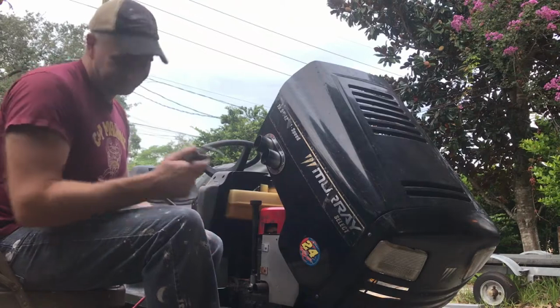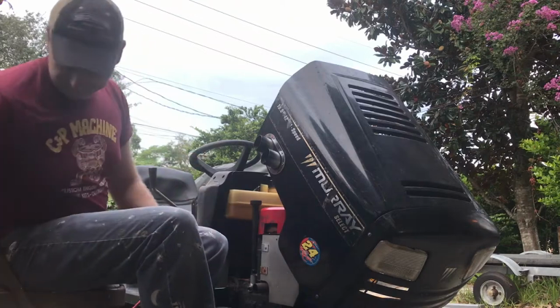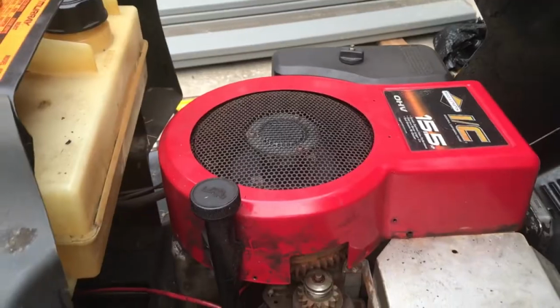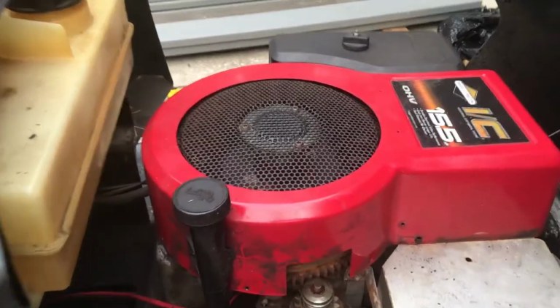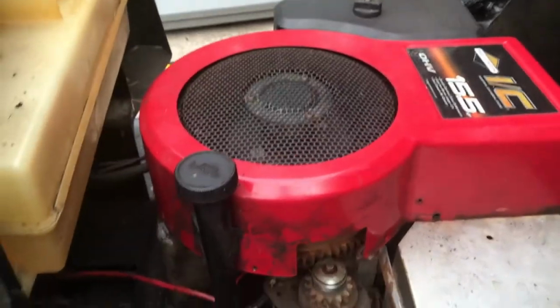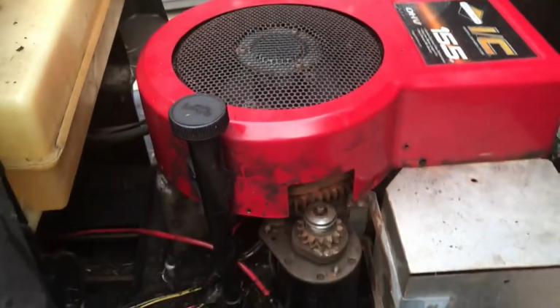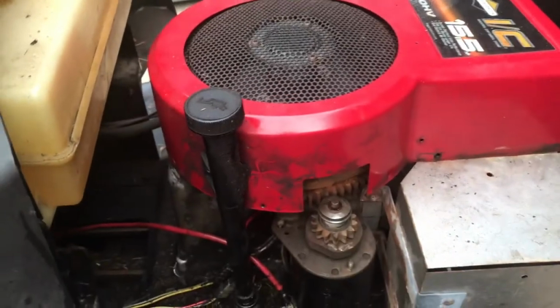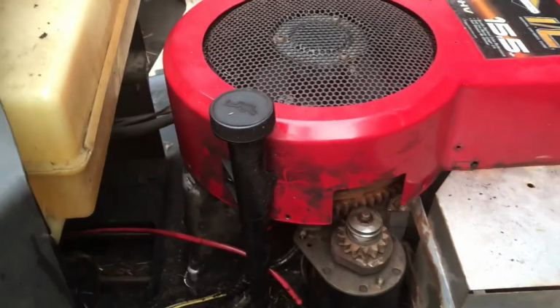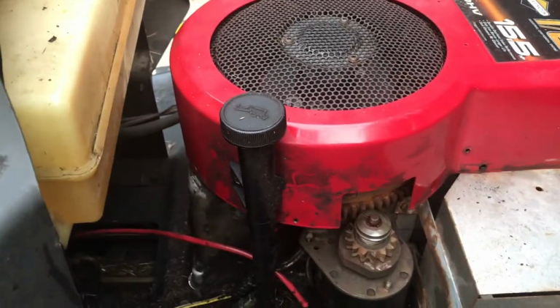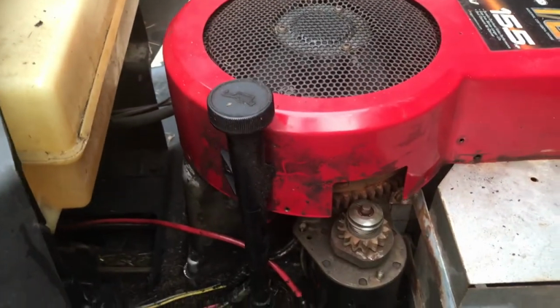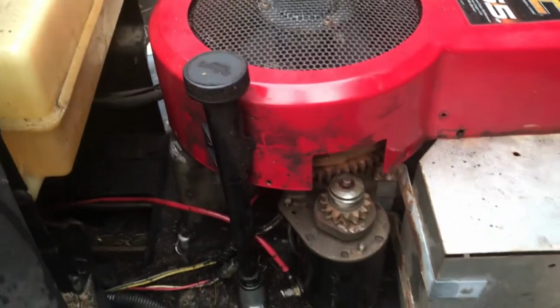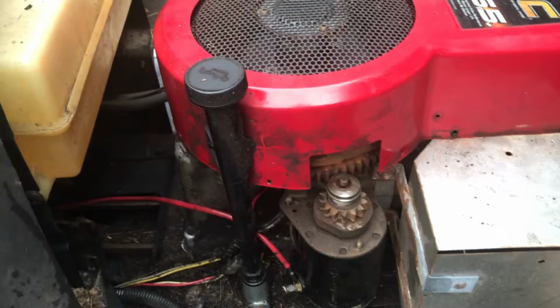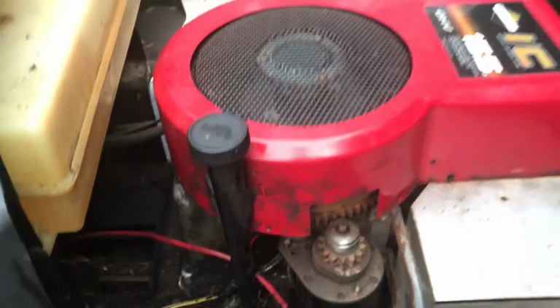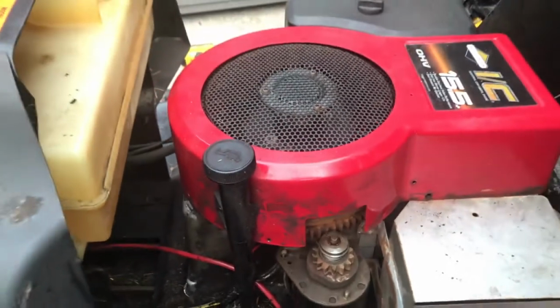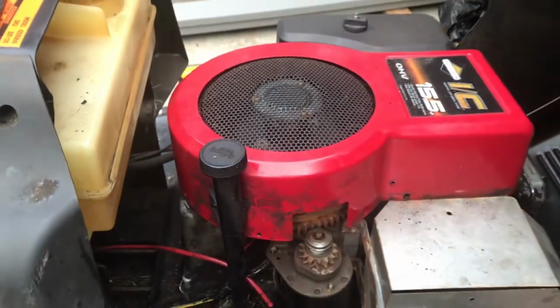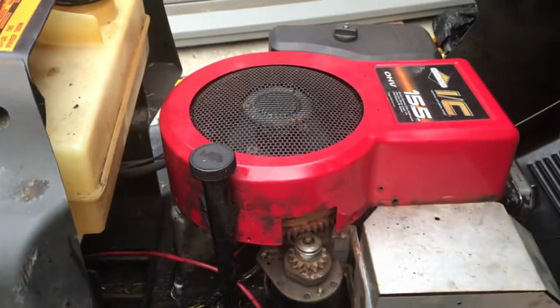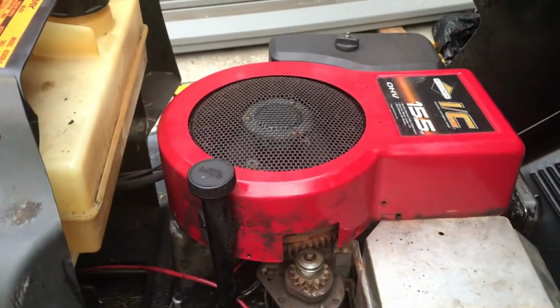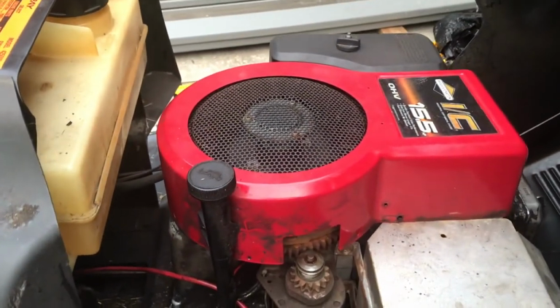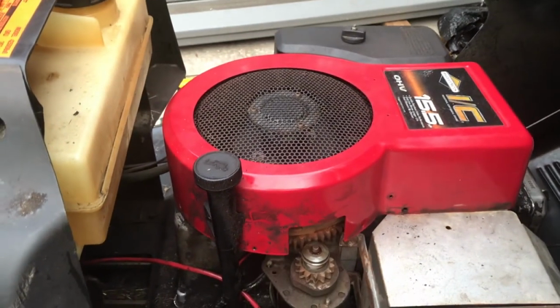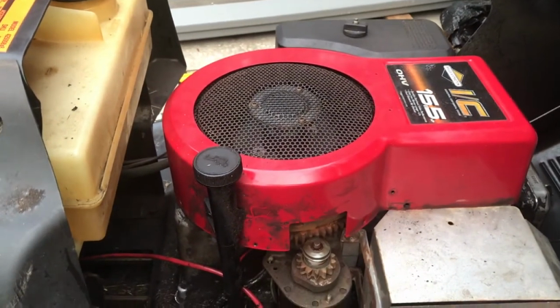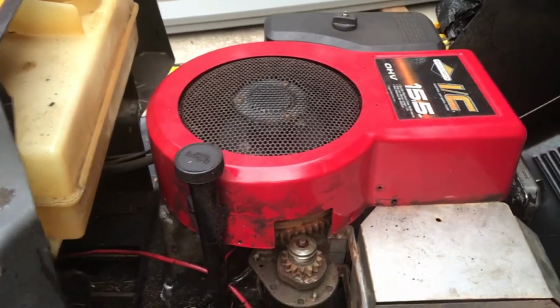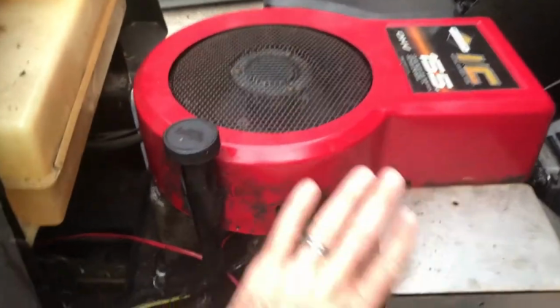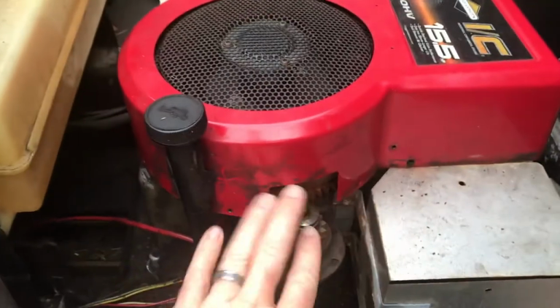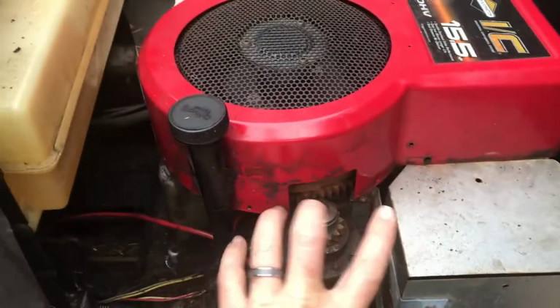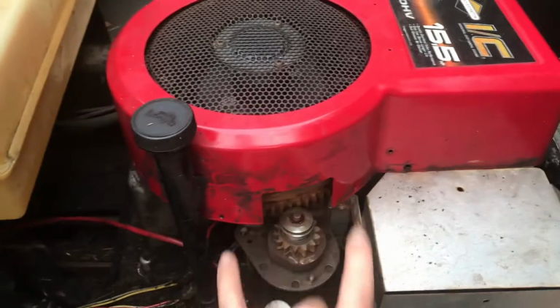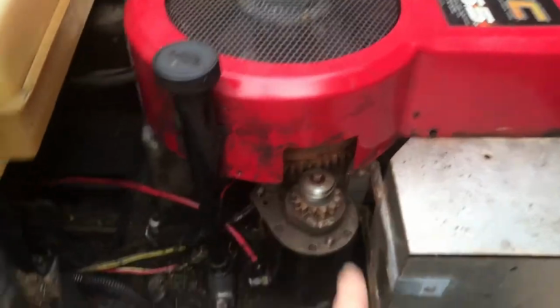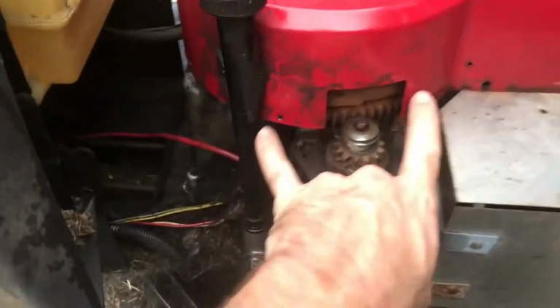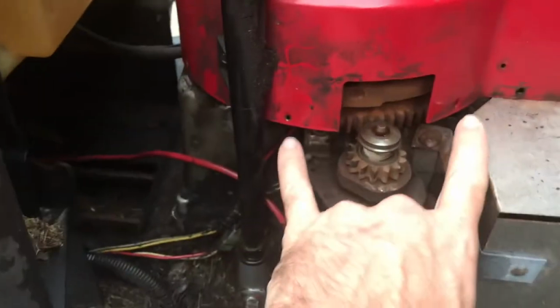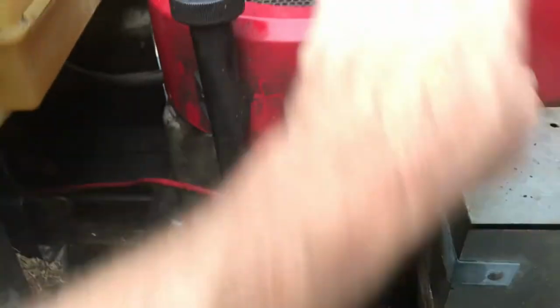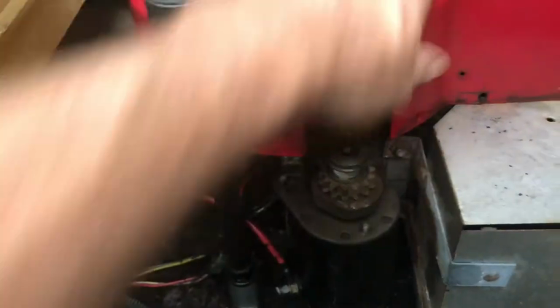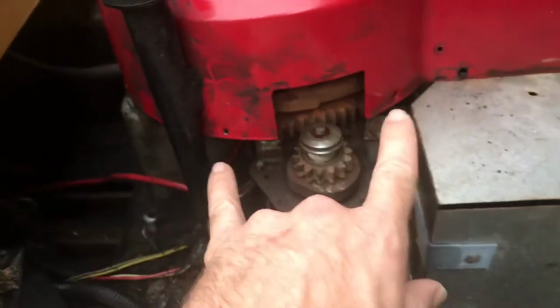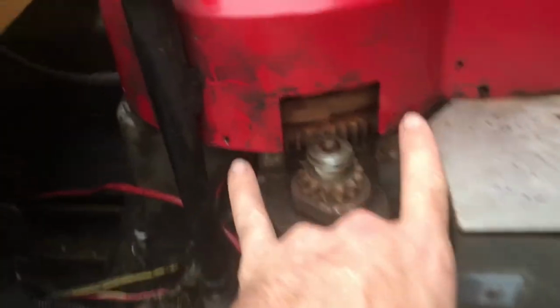This is a 15.5 horsepower overhead valve Briggs and Stratton engine and we're going to replace the coil on it. I already removed the cover that was here, so basically you've got to get this top cover off.